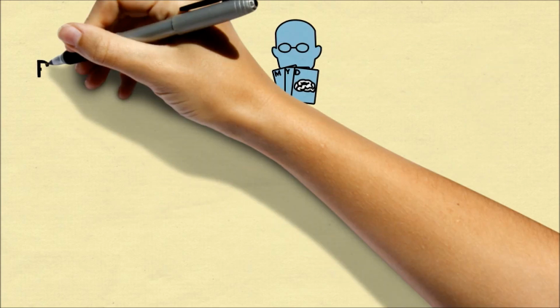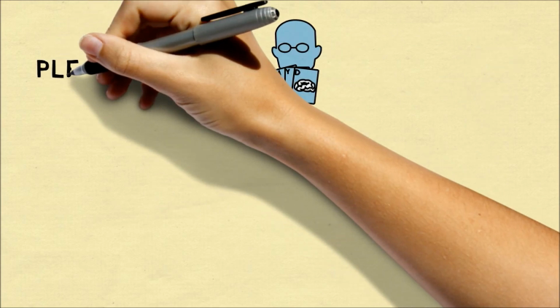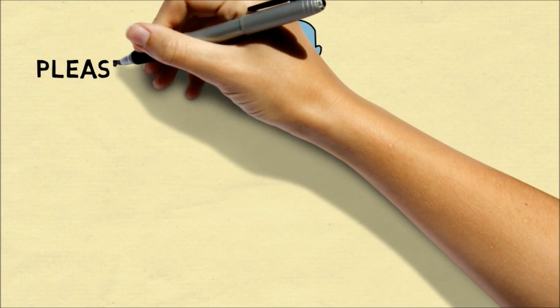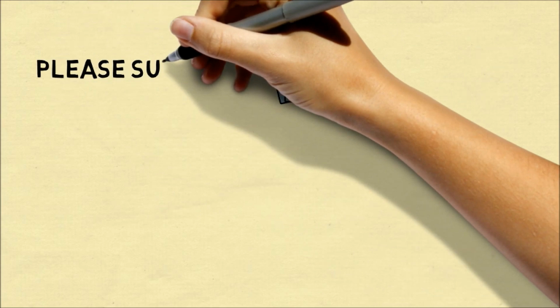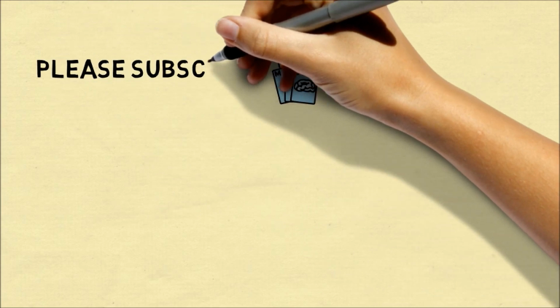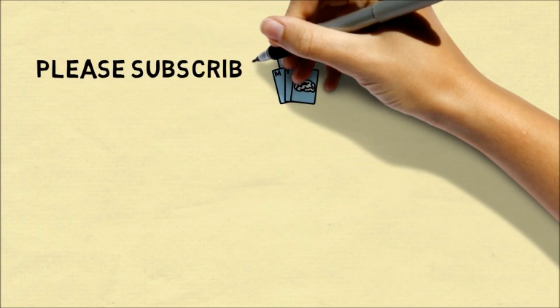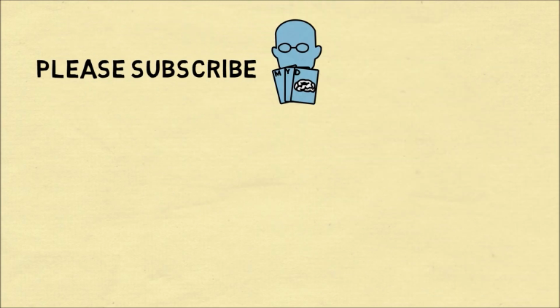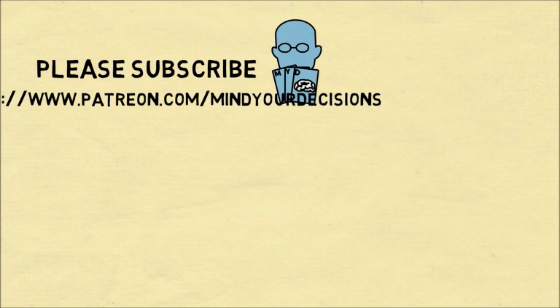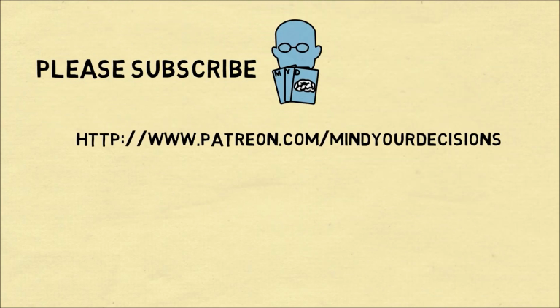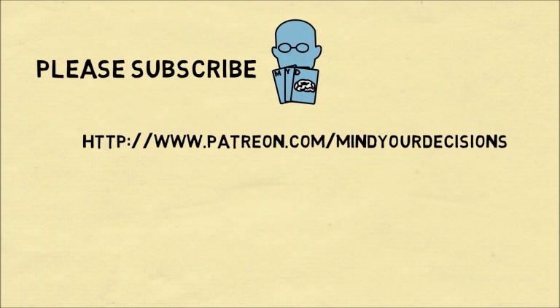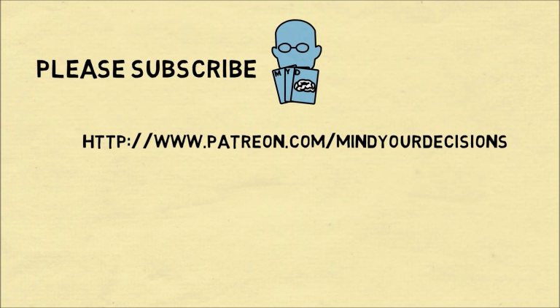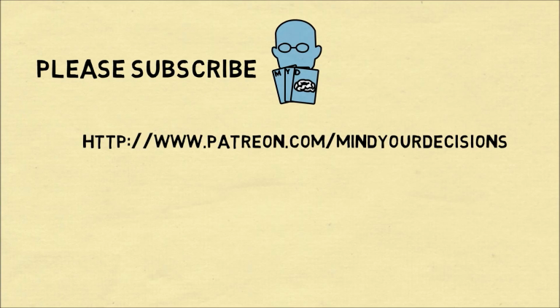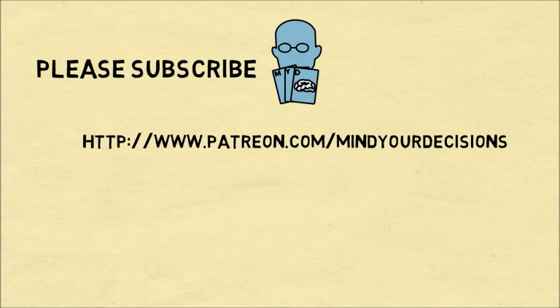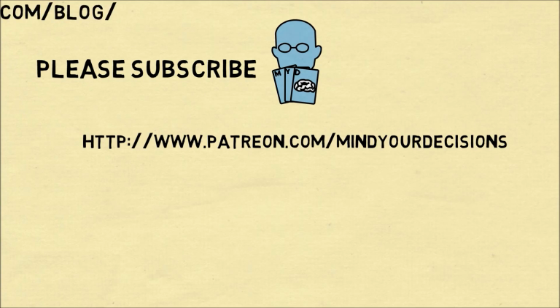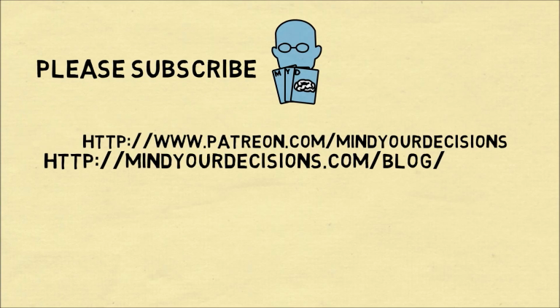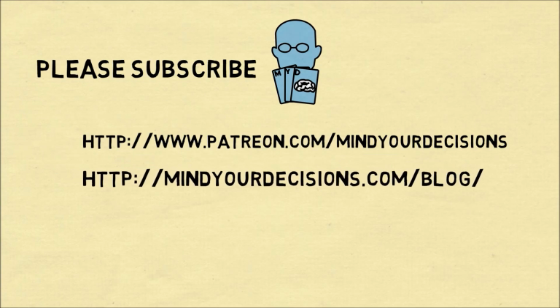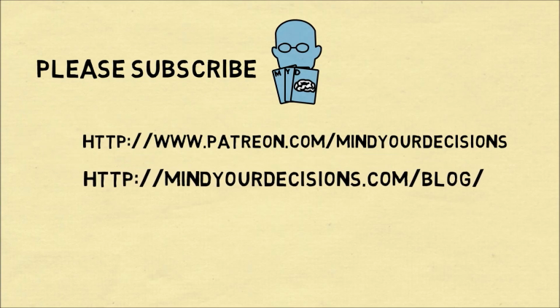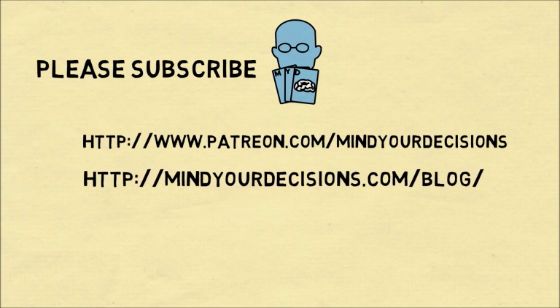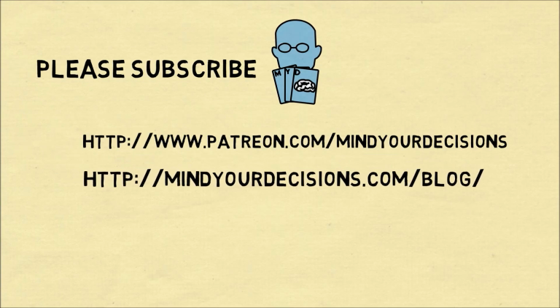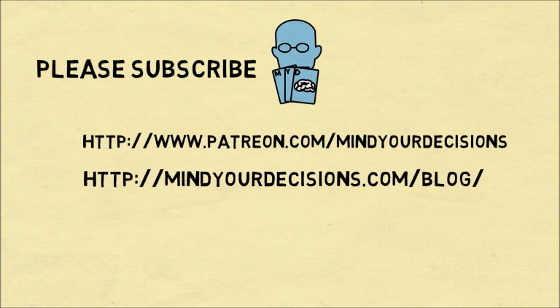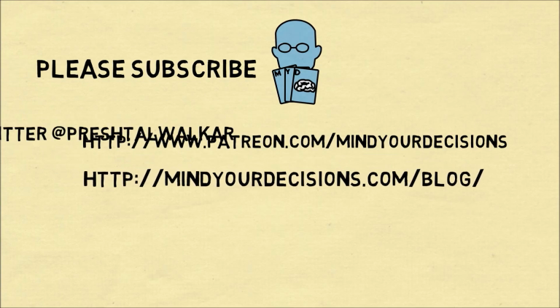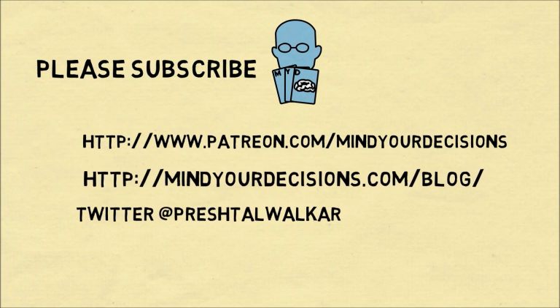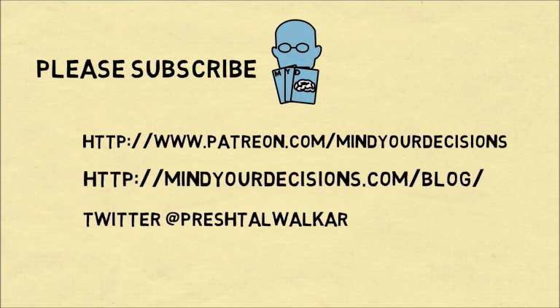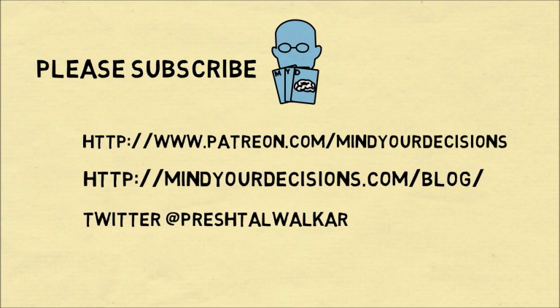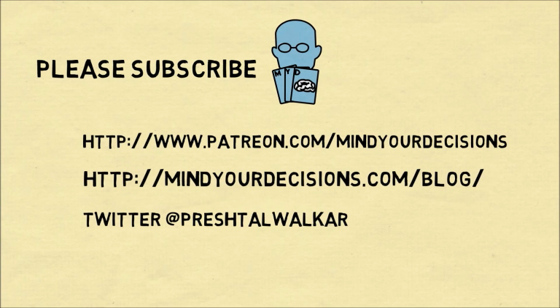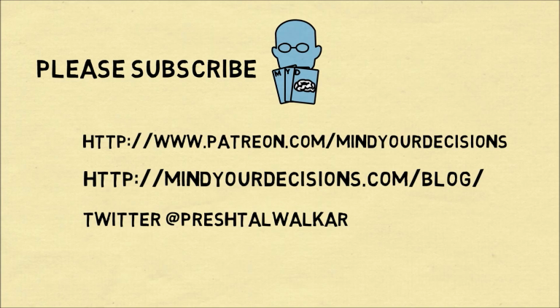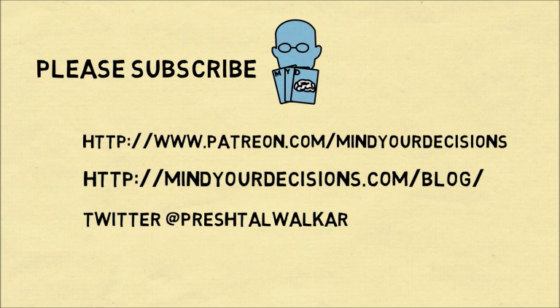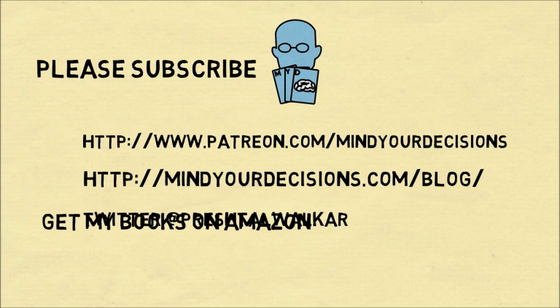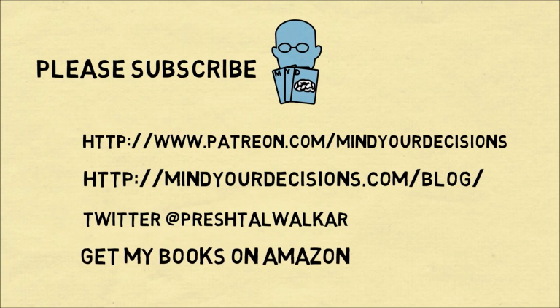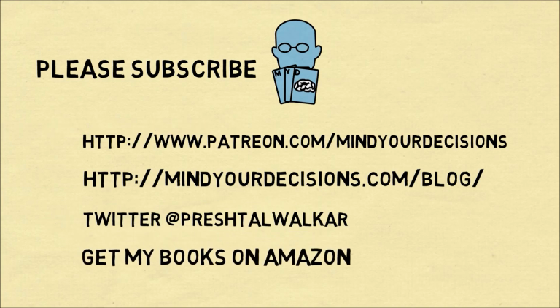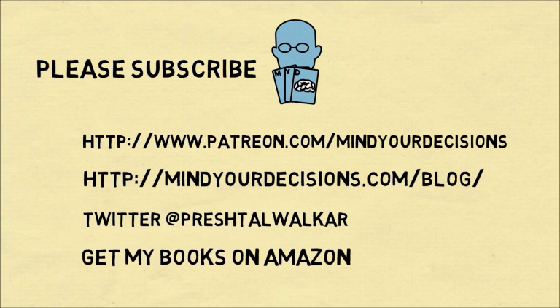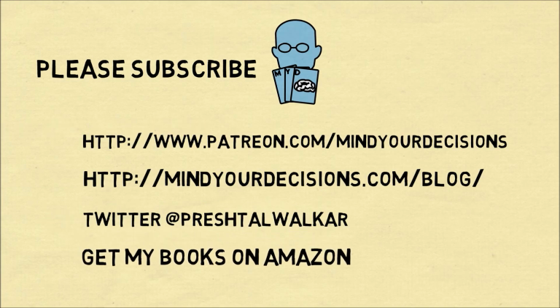I hope you liked this video. Please subscribe to my channel. You can support me on Patreon. Catch me on my blog, Mind Your Decisions. On Twitter at Presh Talwalkar. And you can get my books at Amazon.